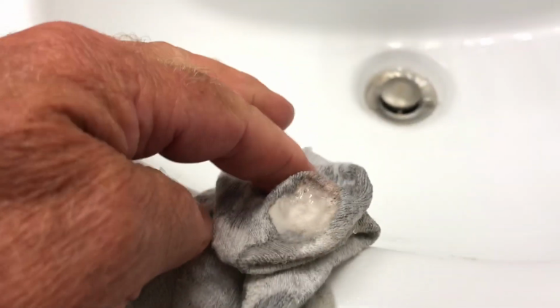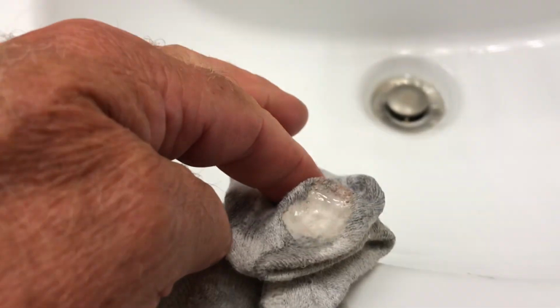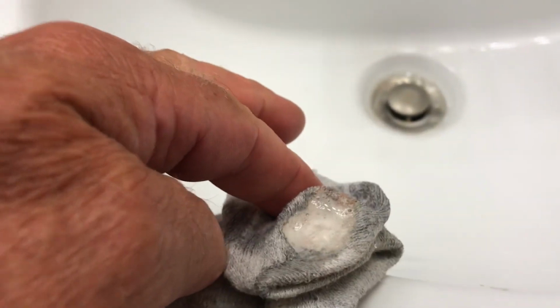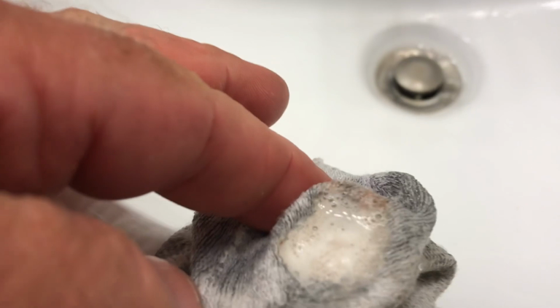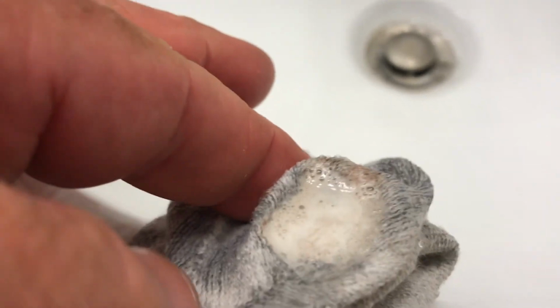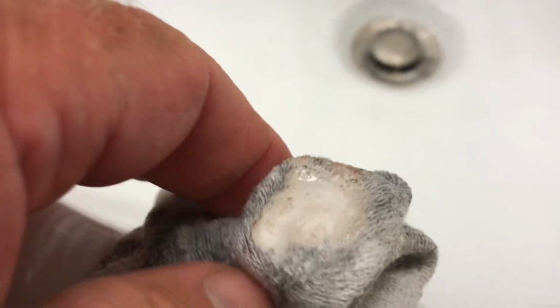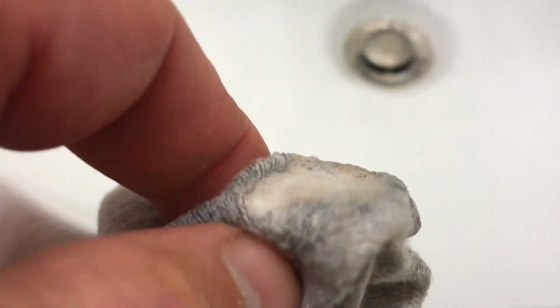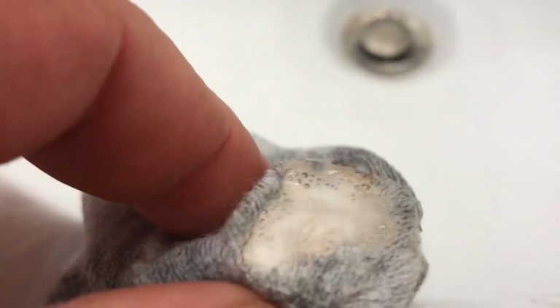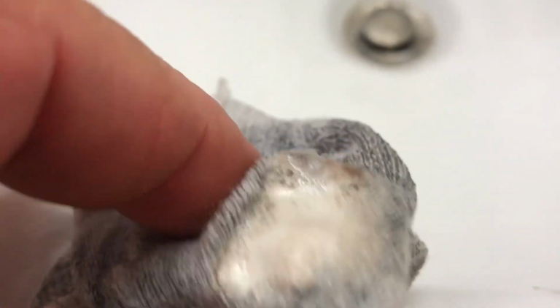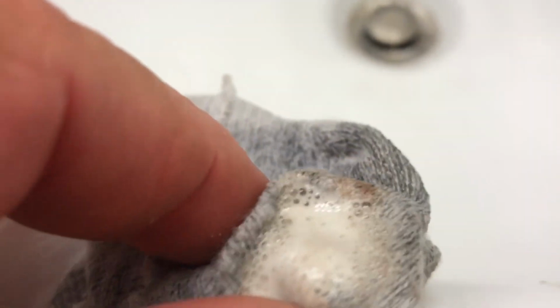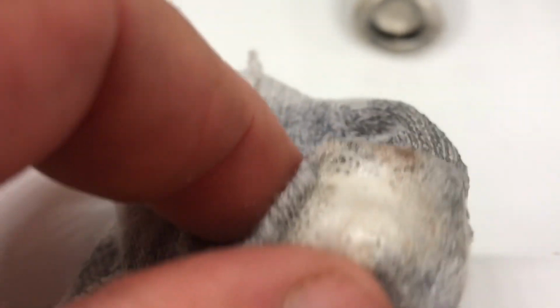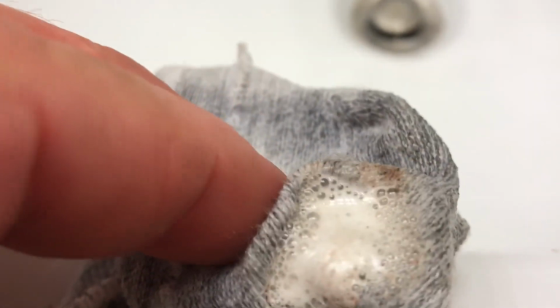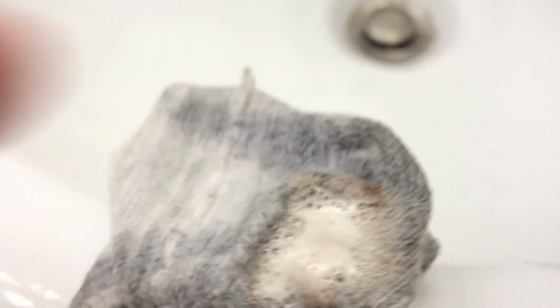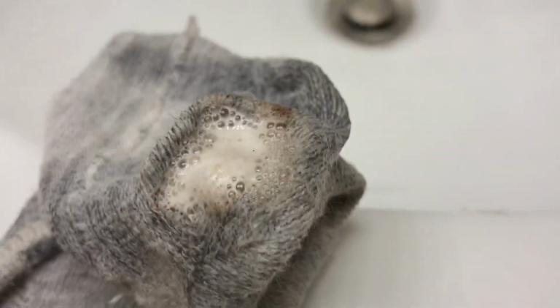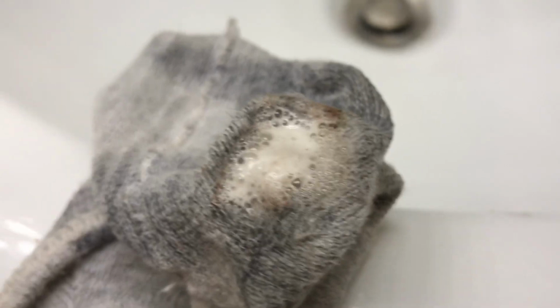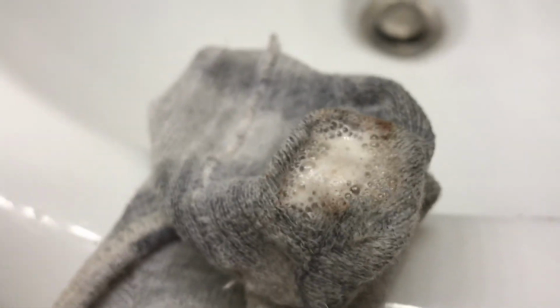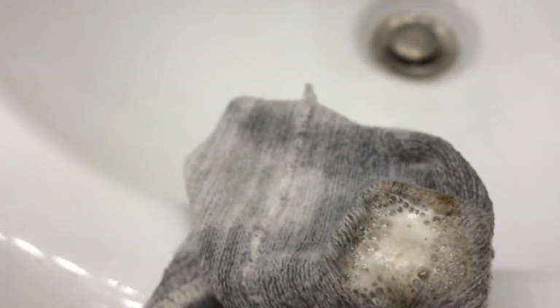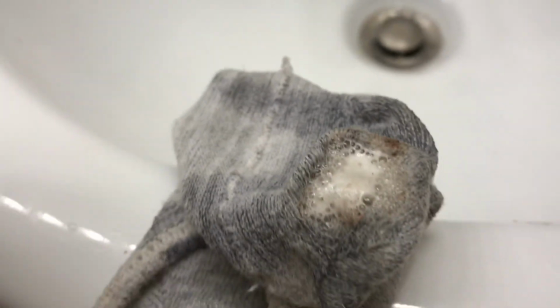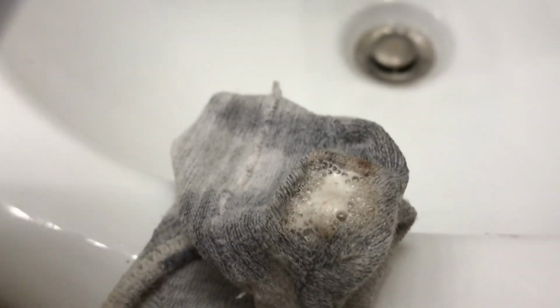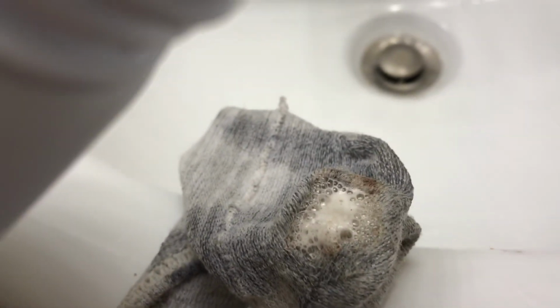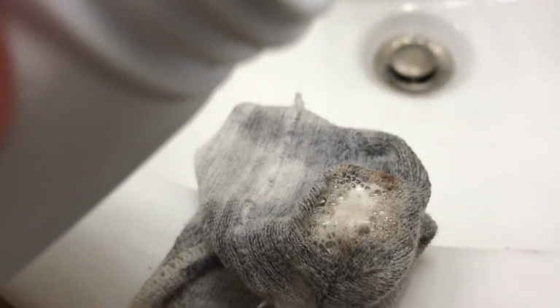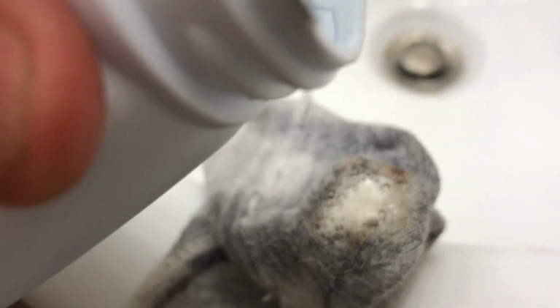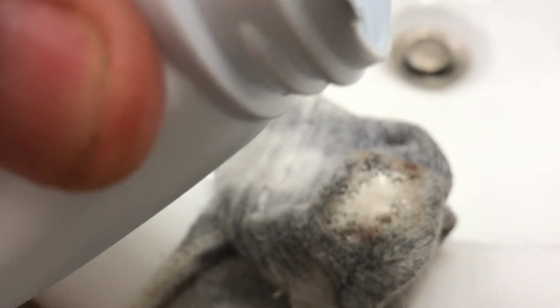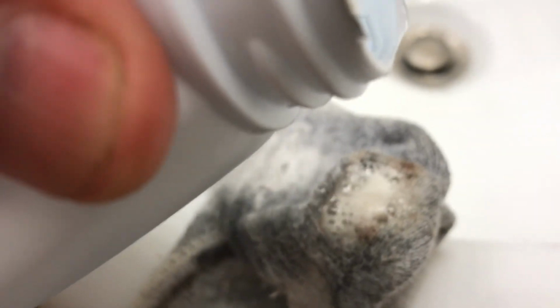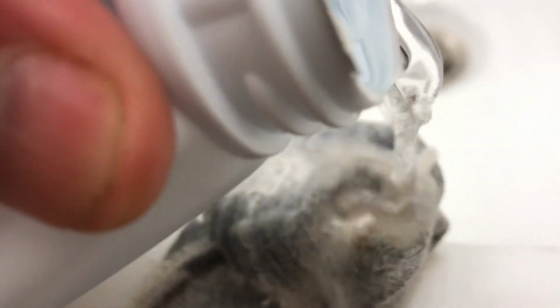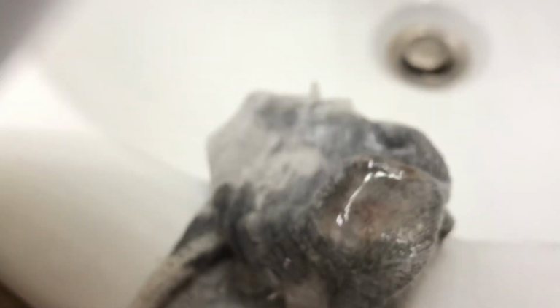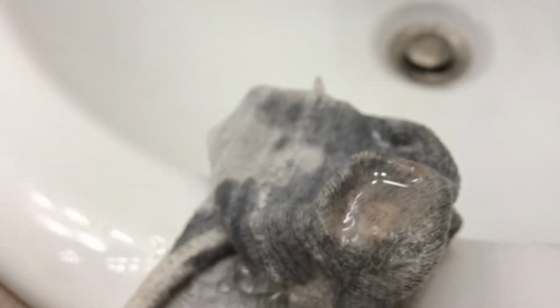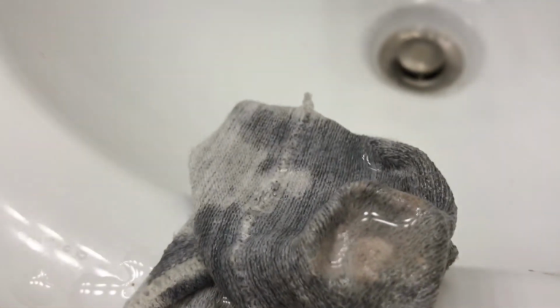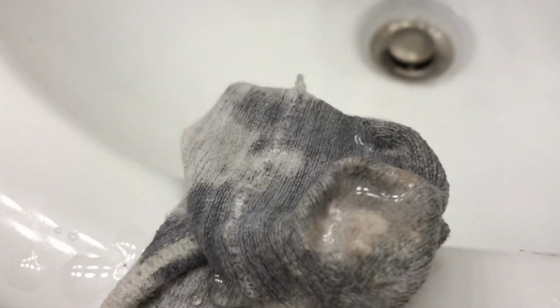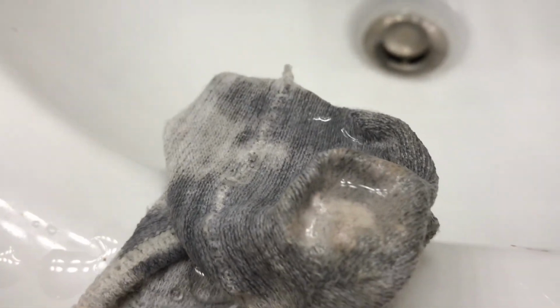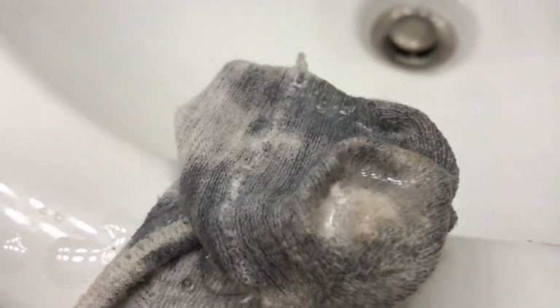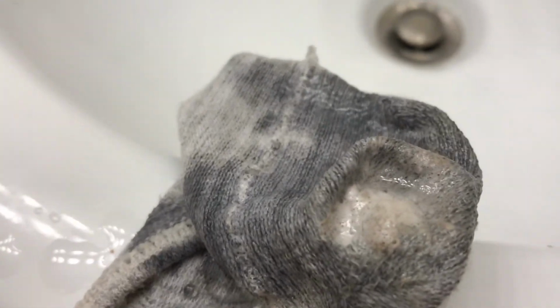Just pour a little on there and you see how it fizzes — much like it would do on a wound, only this is stronger. It has saturated much of the surrounding fabric and you will find that it does not discolor your fabric.